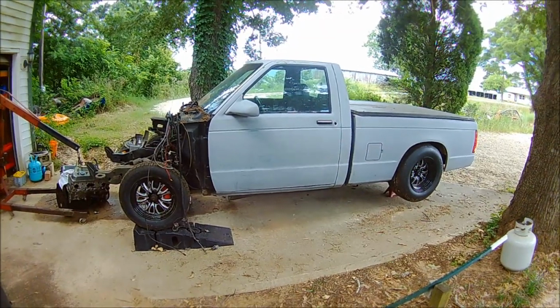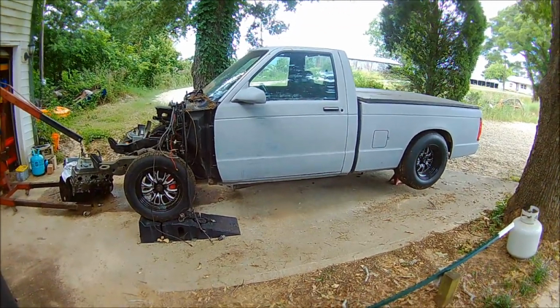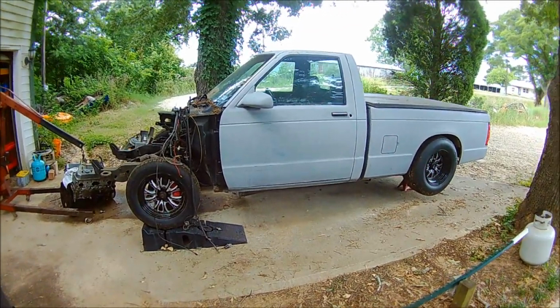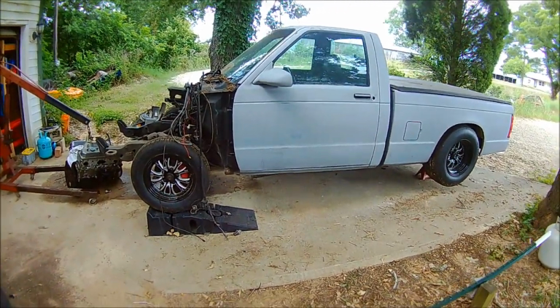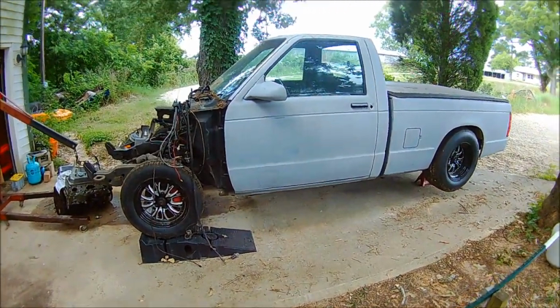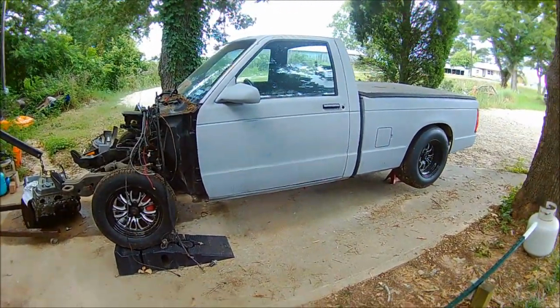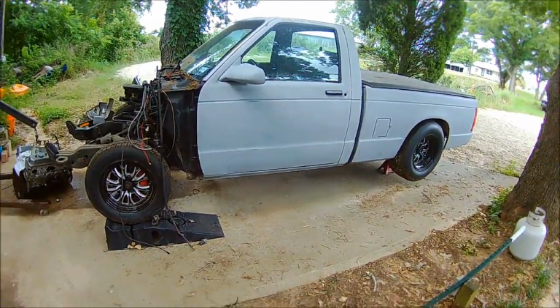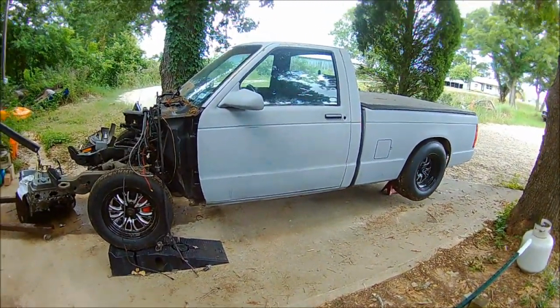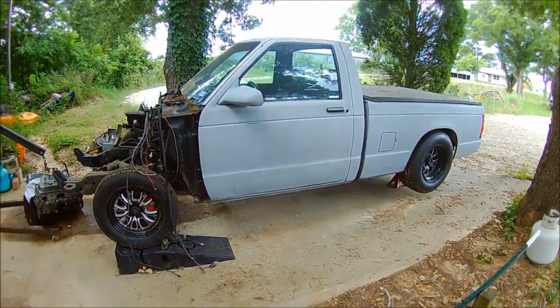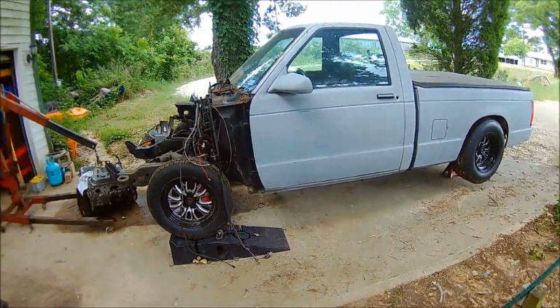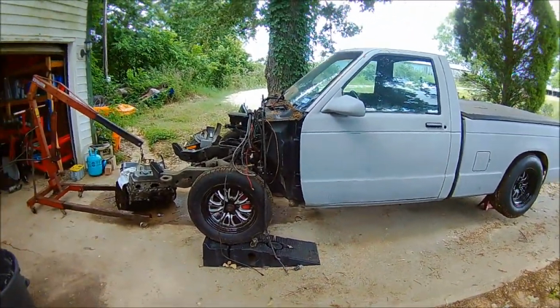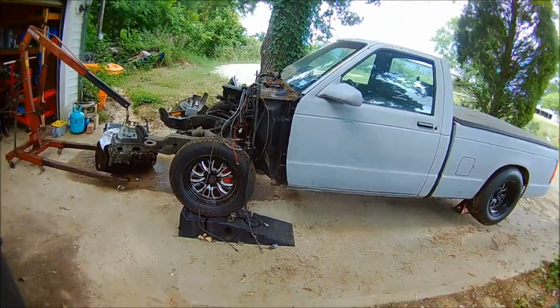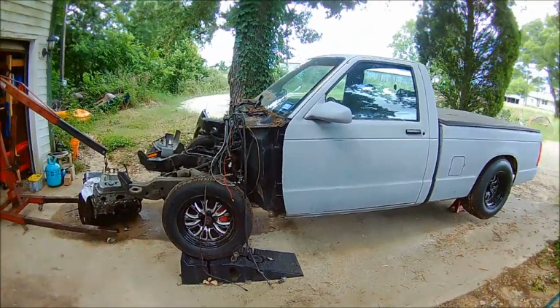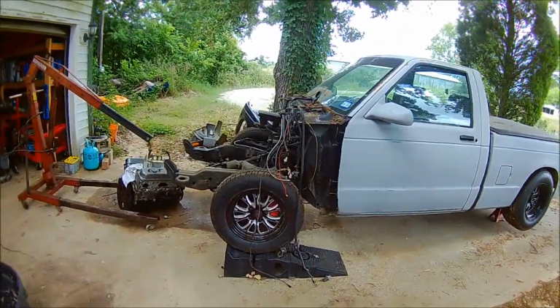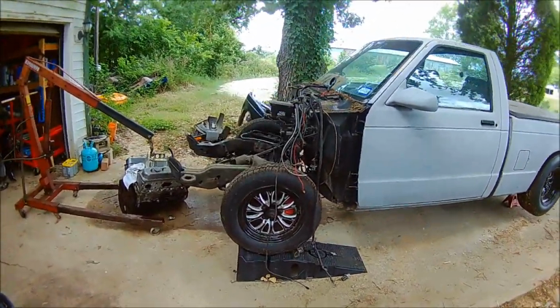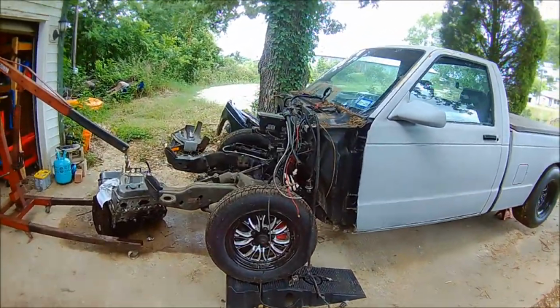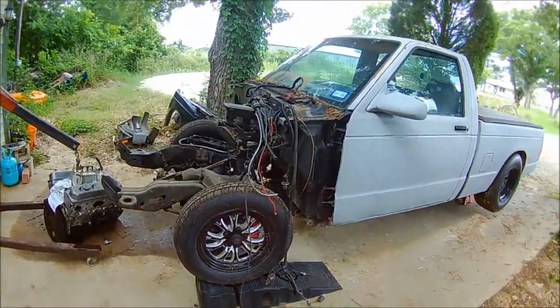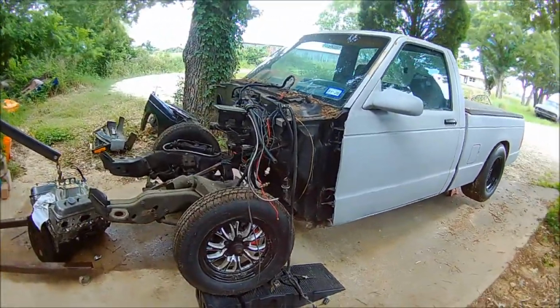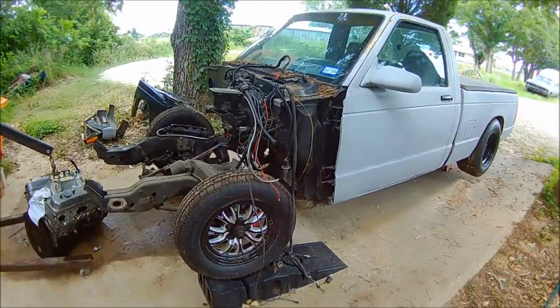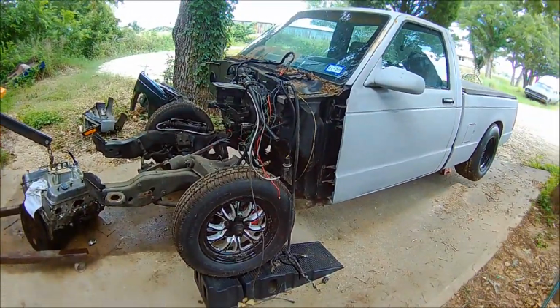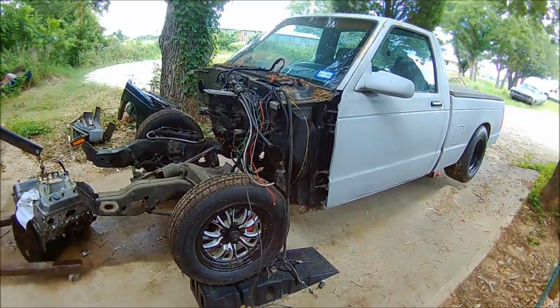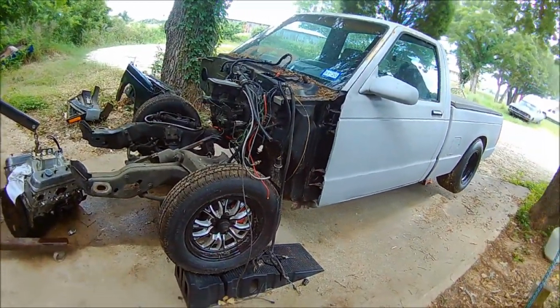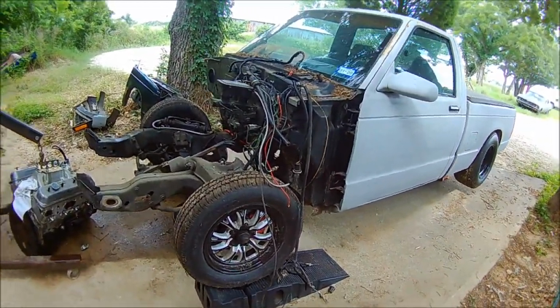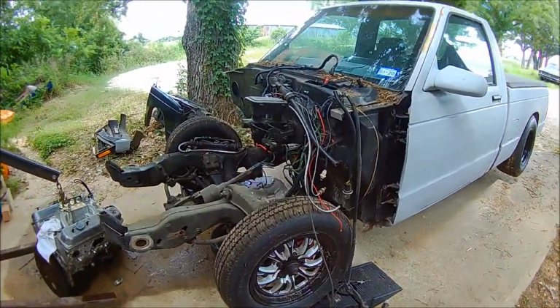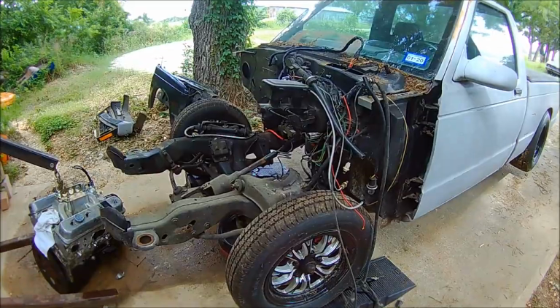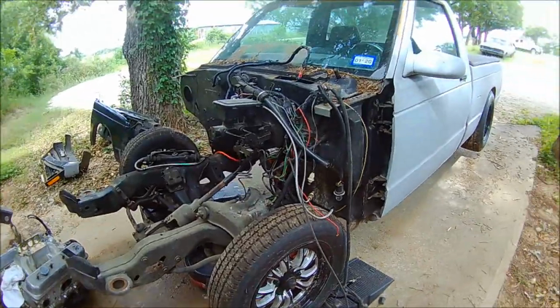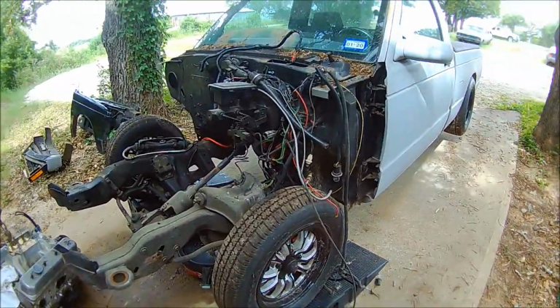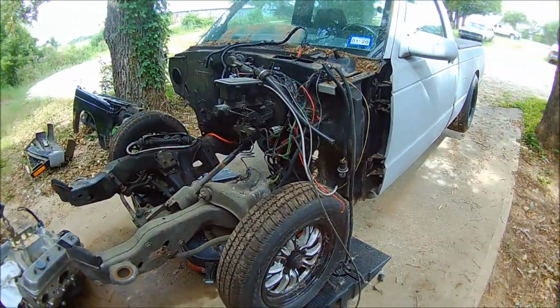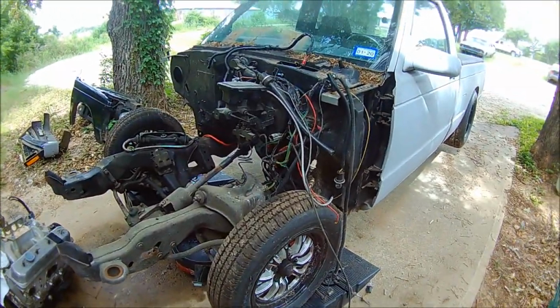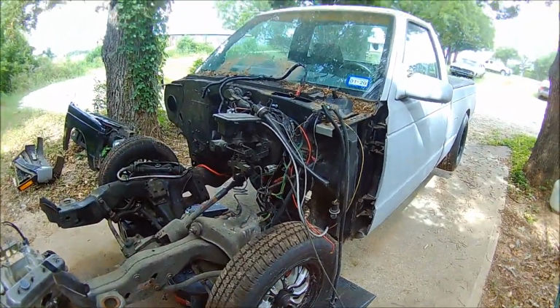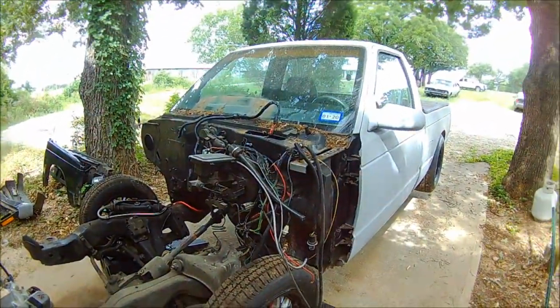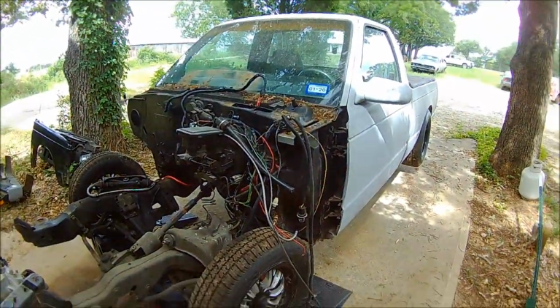Hey, what's up guys? Just wanted to give y'all an update on the S10. As you can see, it's not in the same condition it was the last time y'all saw it. I haven't been posting videos for a while — I've been busy with work and a few other things.